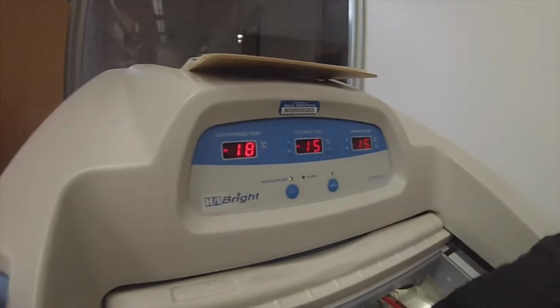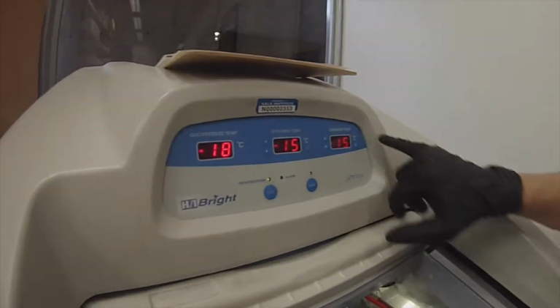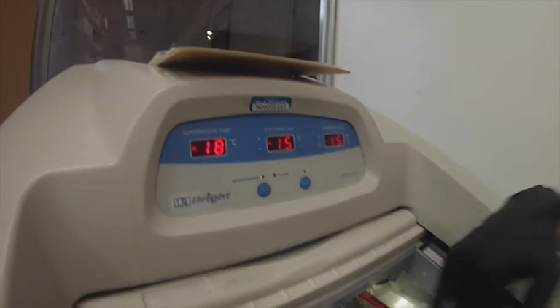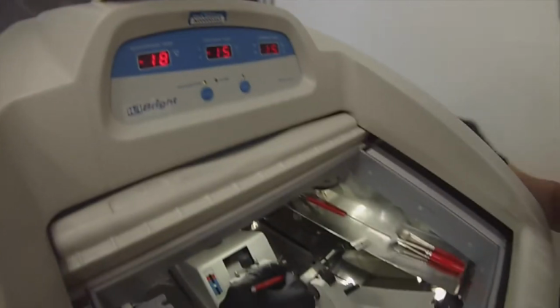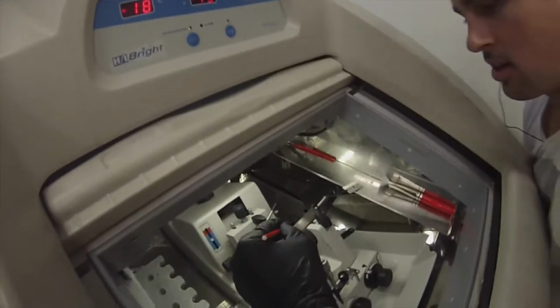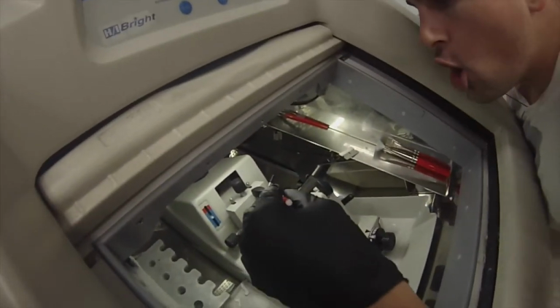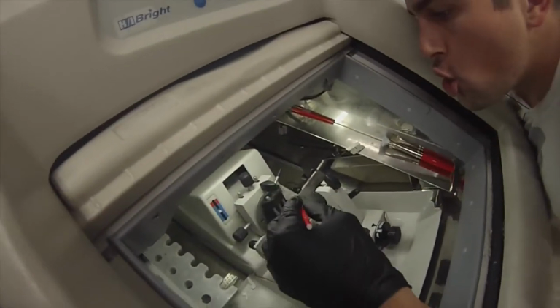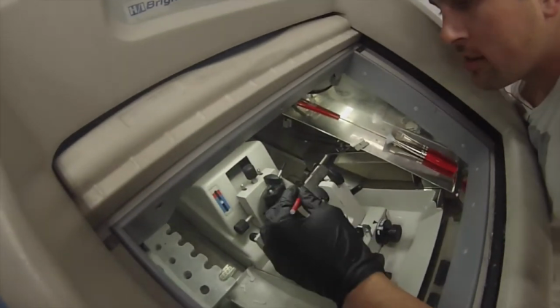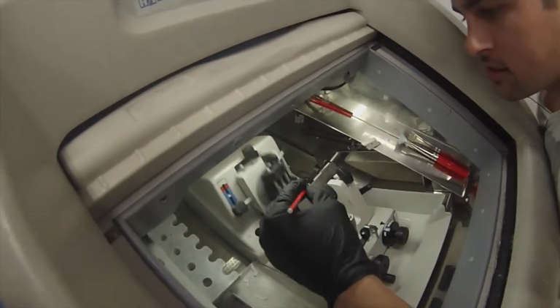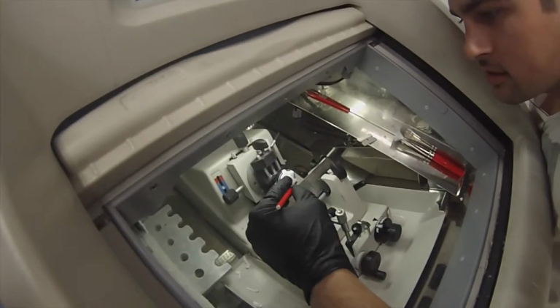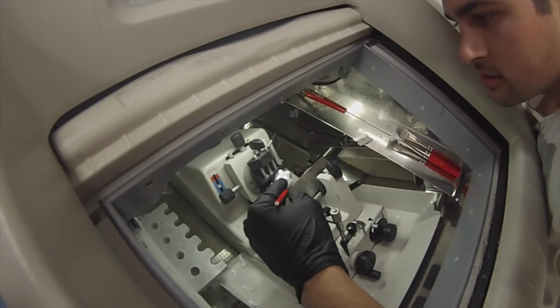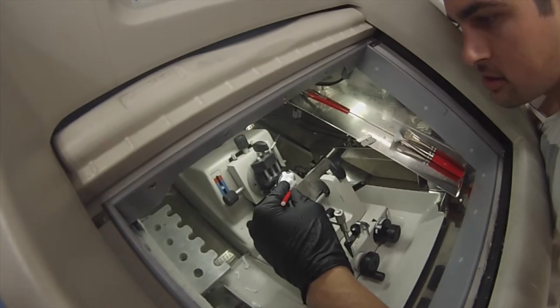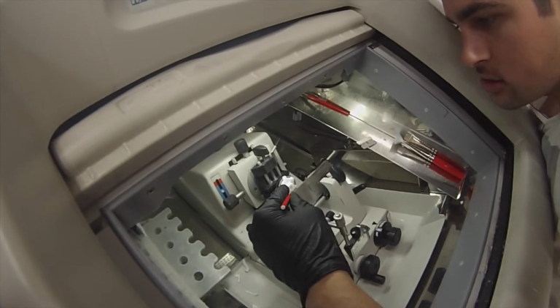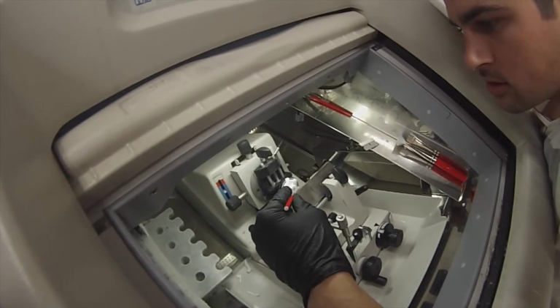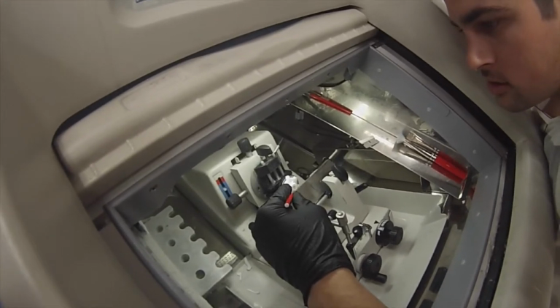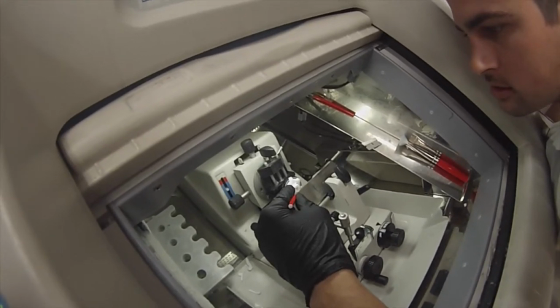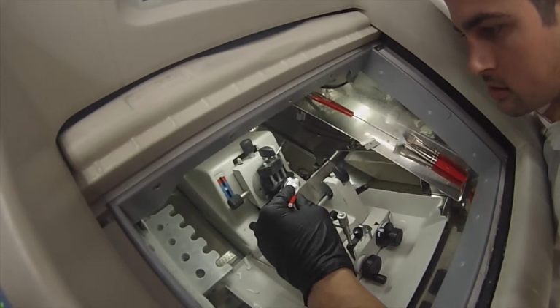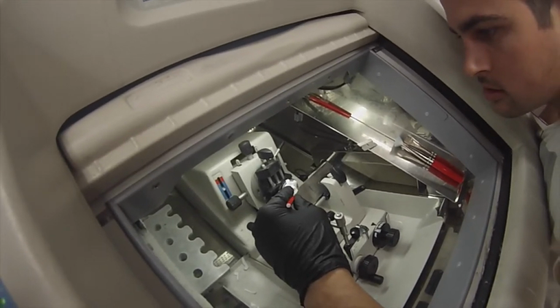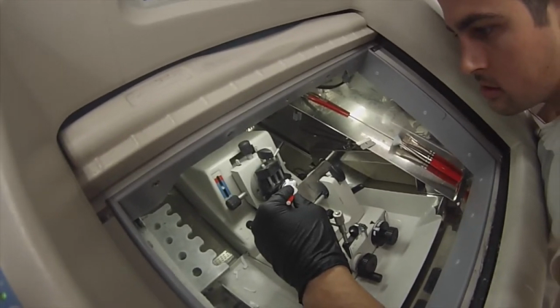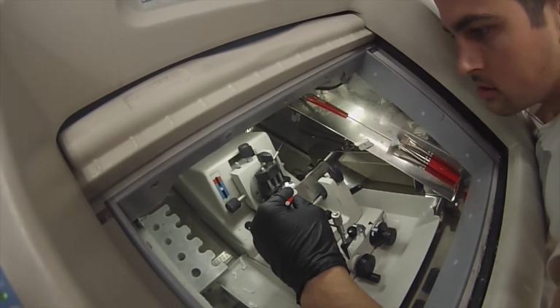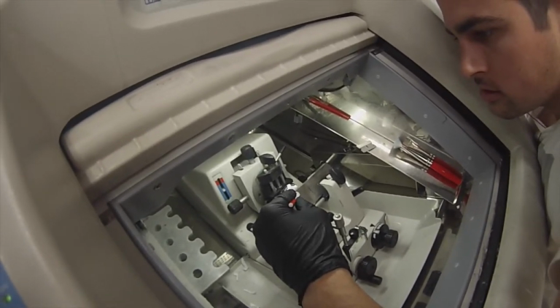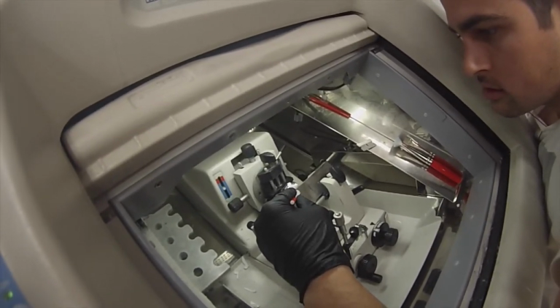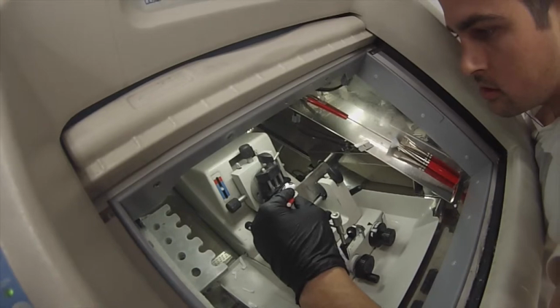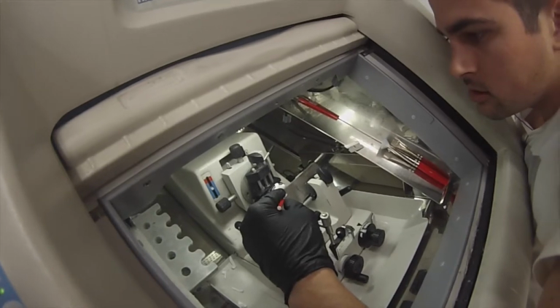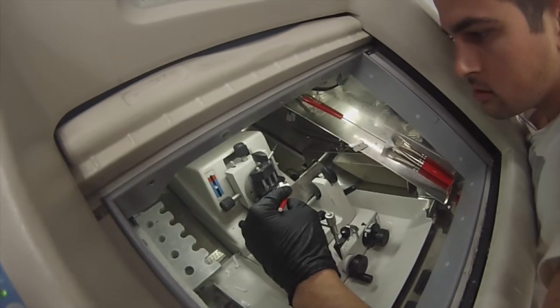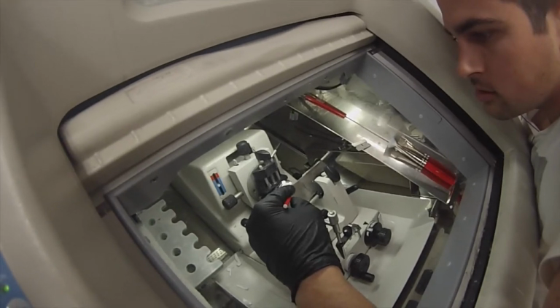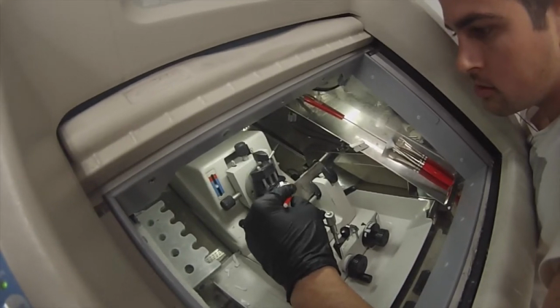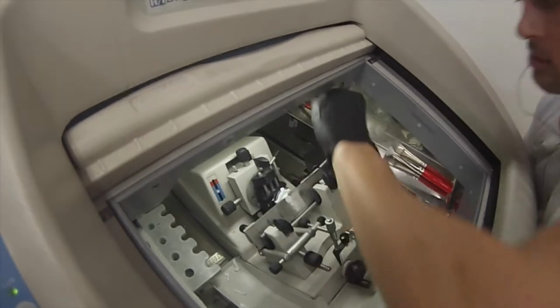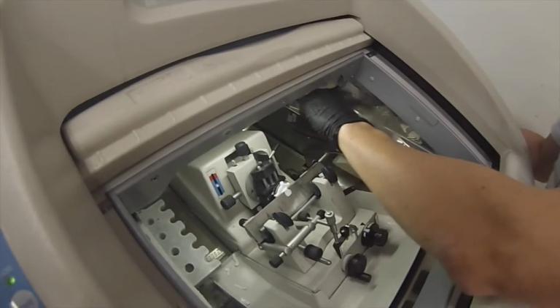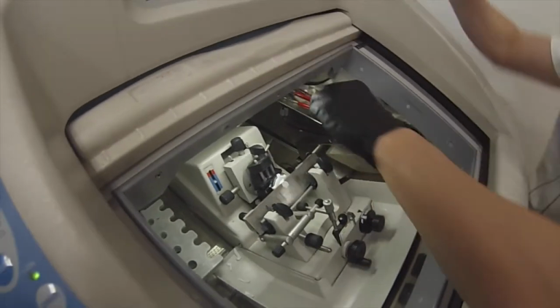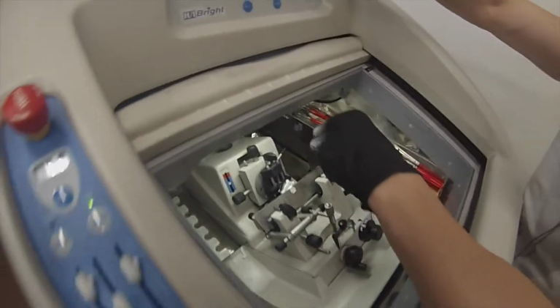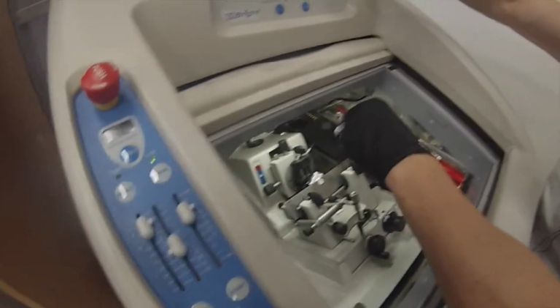We're cutting at minus 15, which is an ideal temperature for thymus. You heat up the blade with your breath so it has a sticking surface when you slice the sample. You guide it with a brush and you rest it on the cold blade.